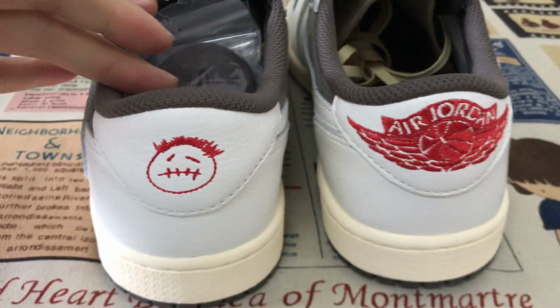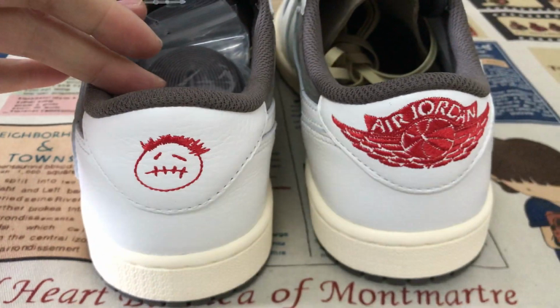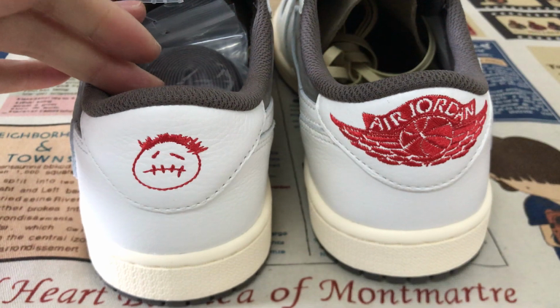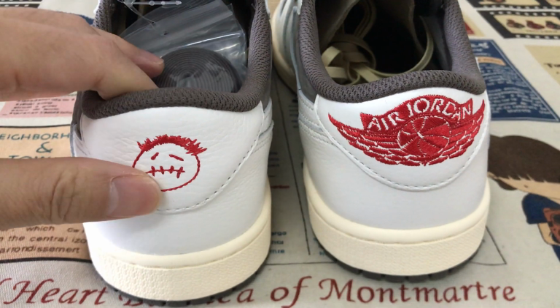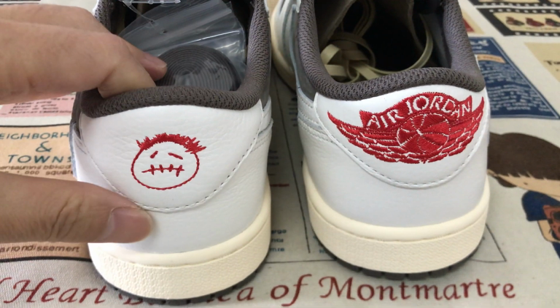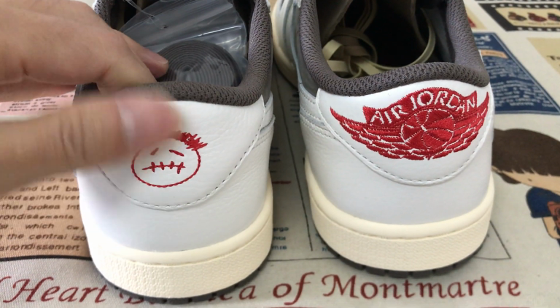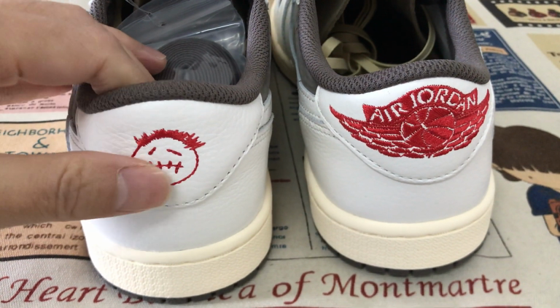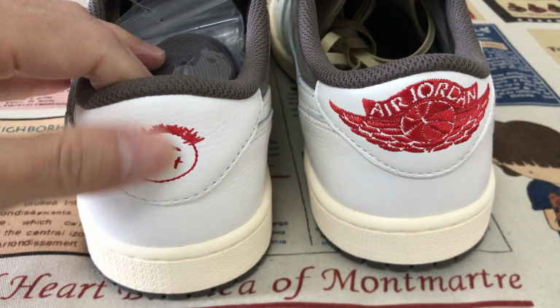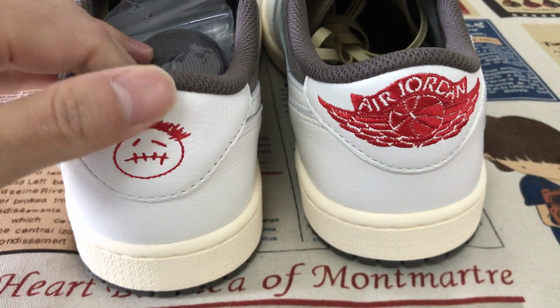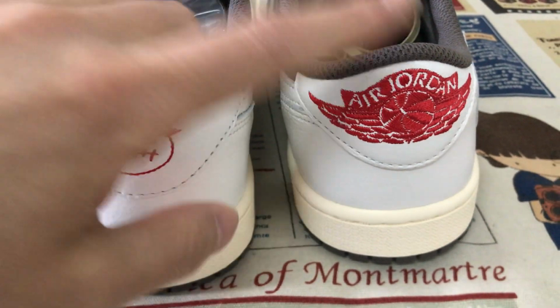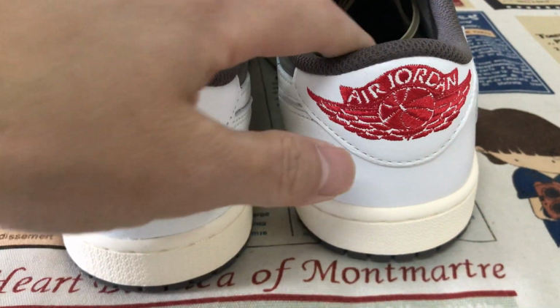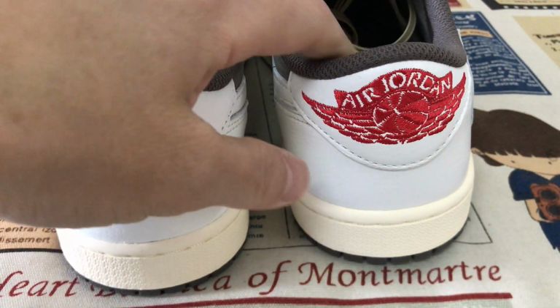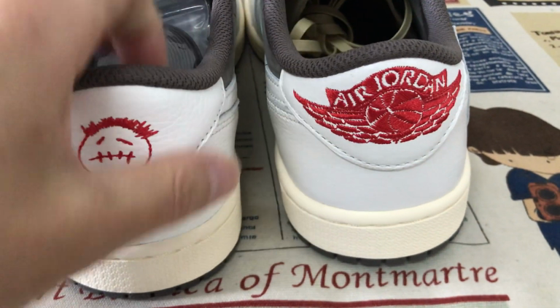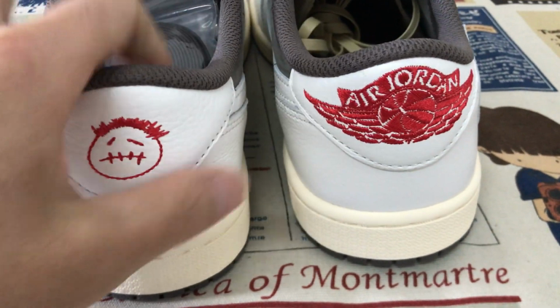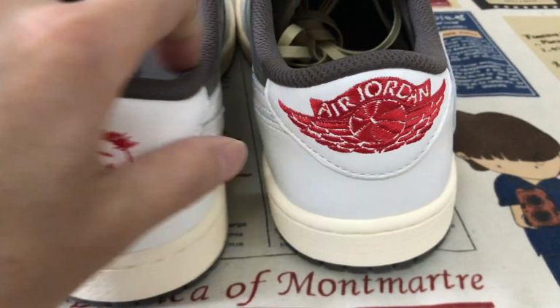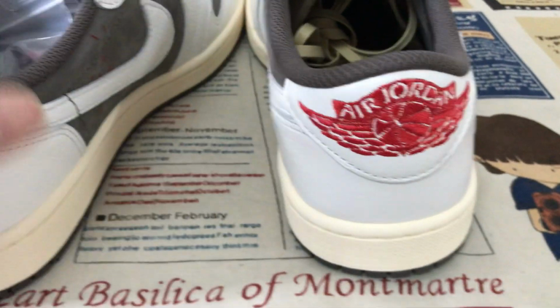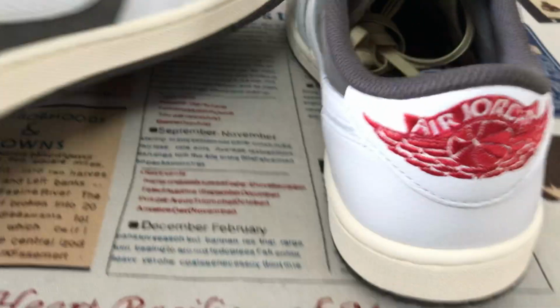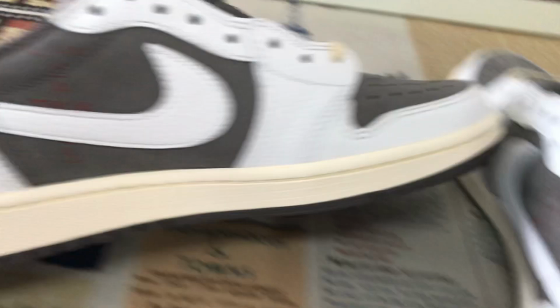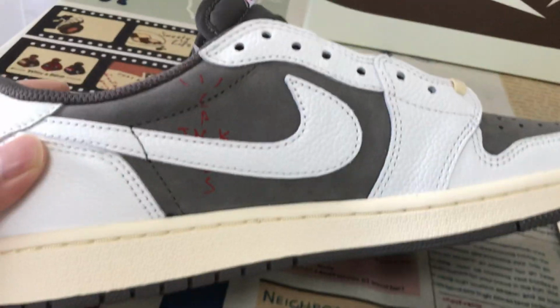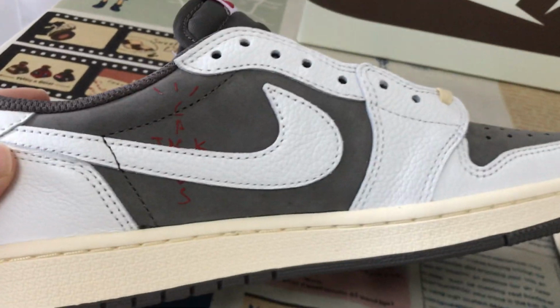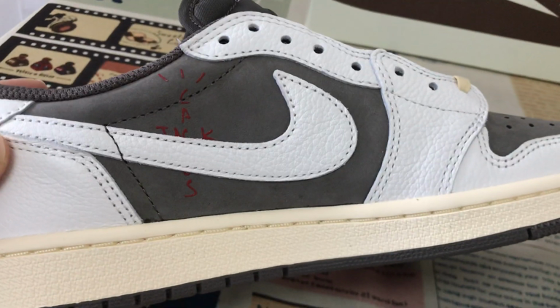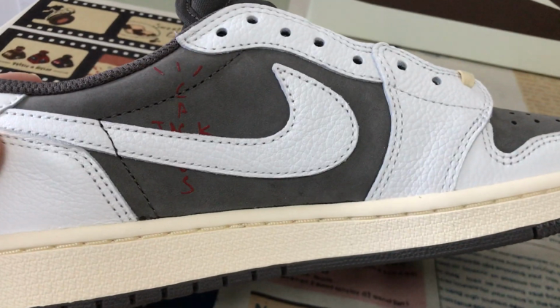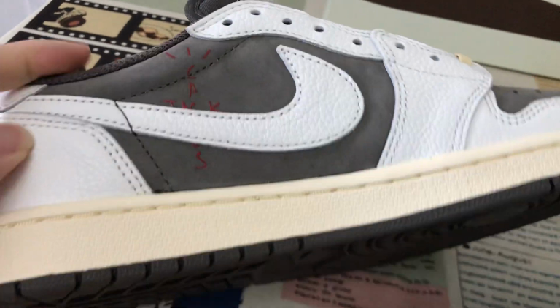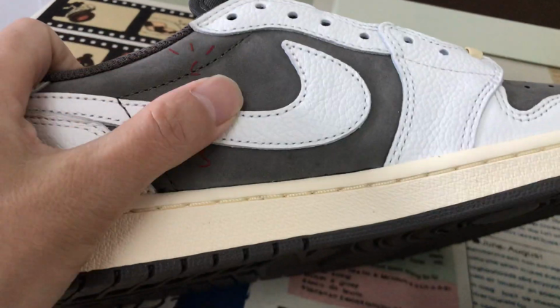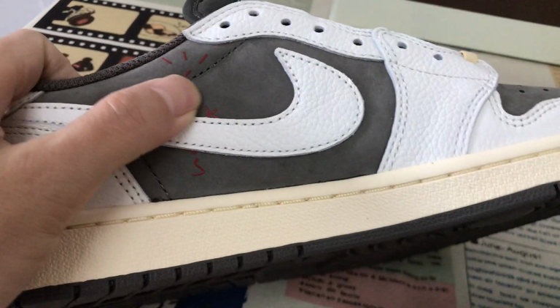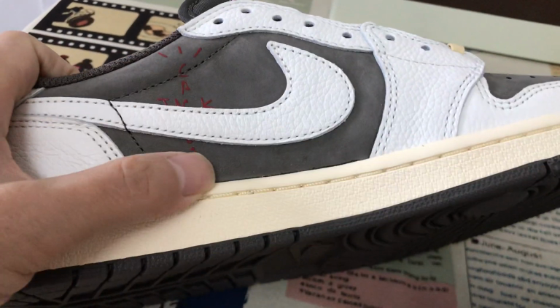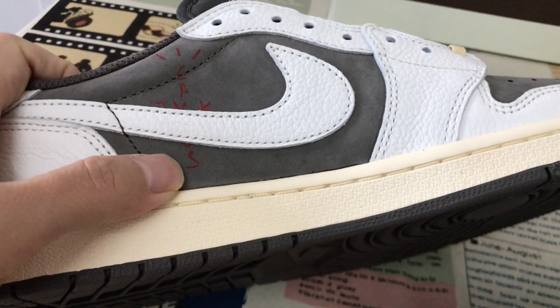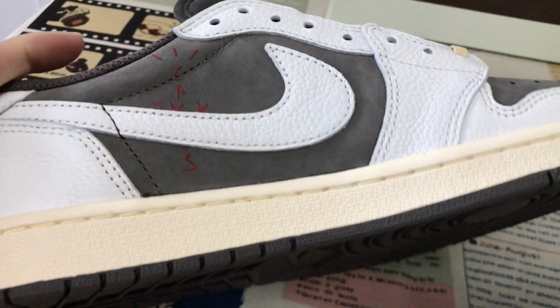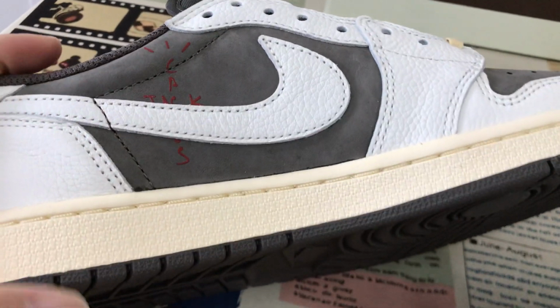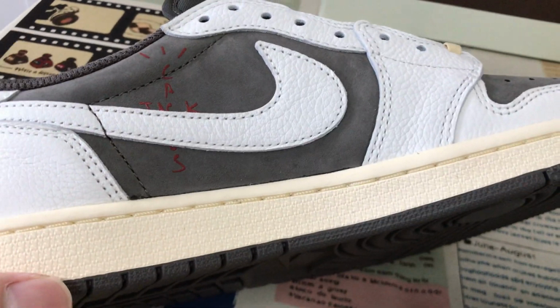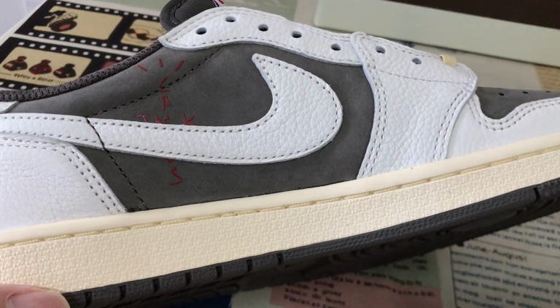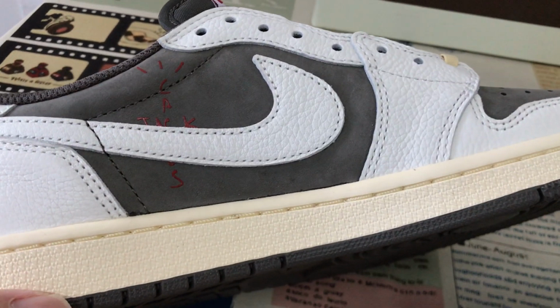Here's the back view — smile face and a Jordan logo. That's the inside, unboxed design, and the Cactus Jack logo.